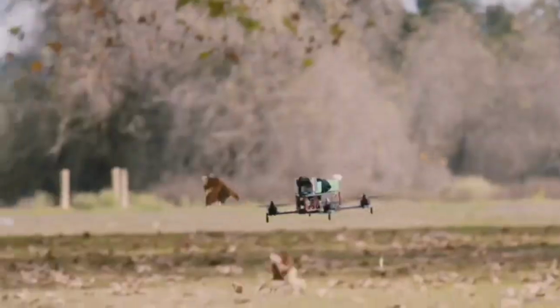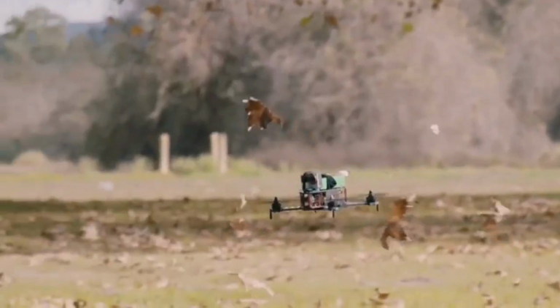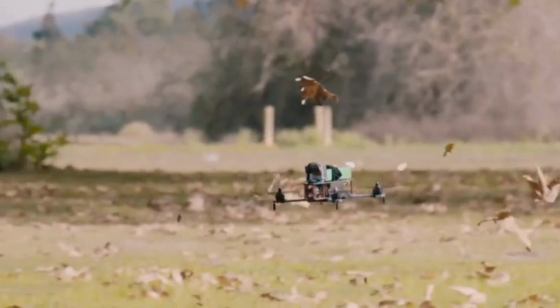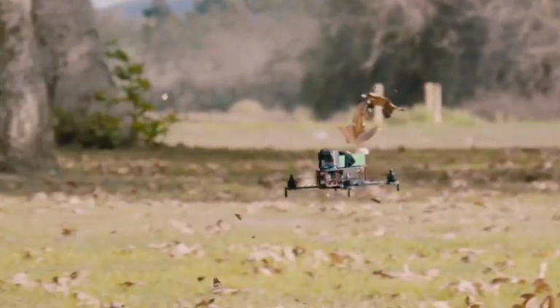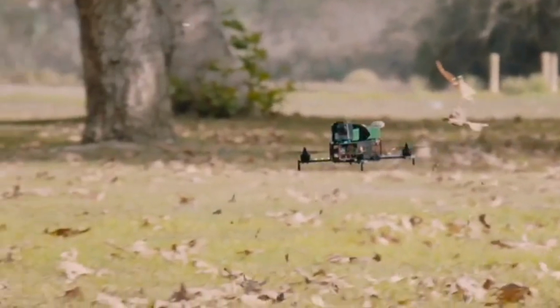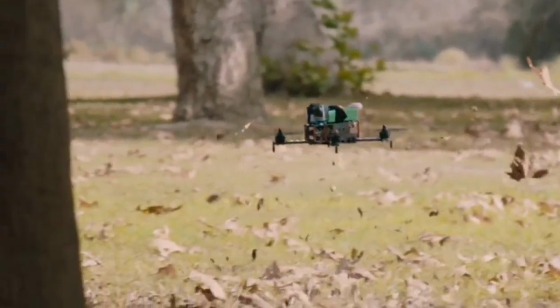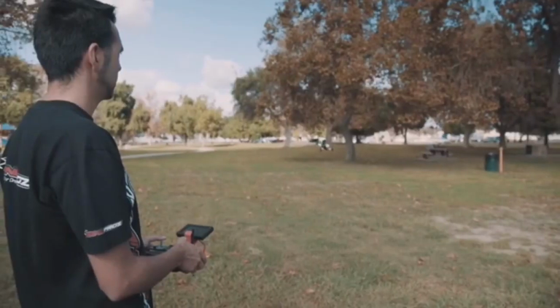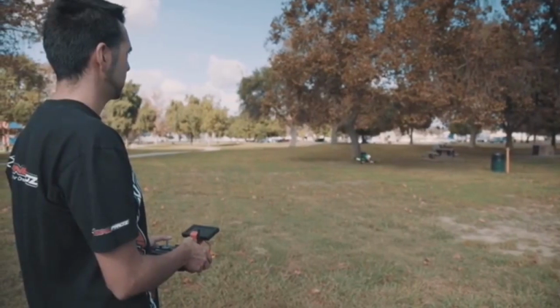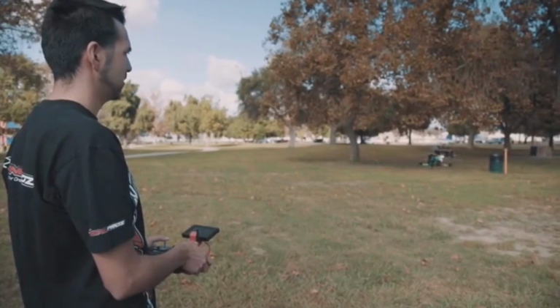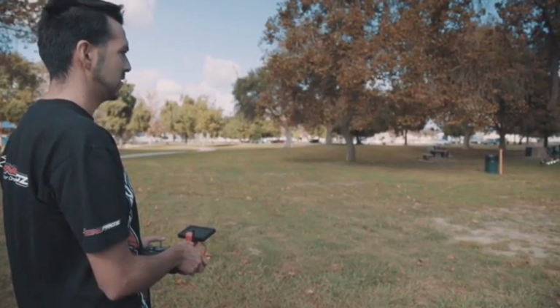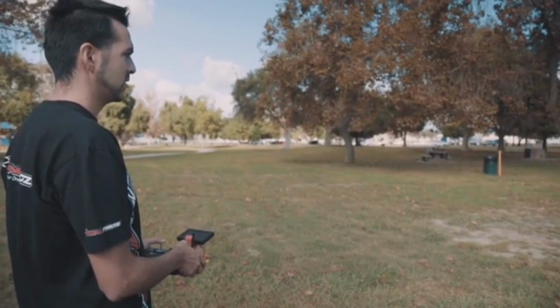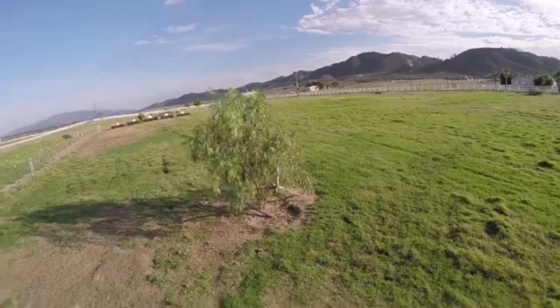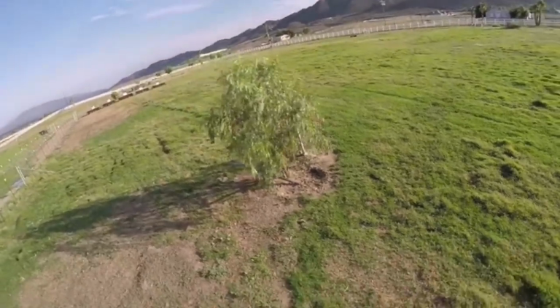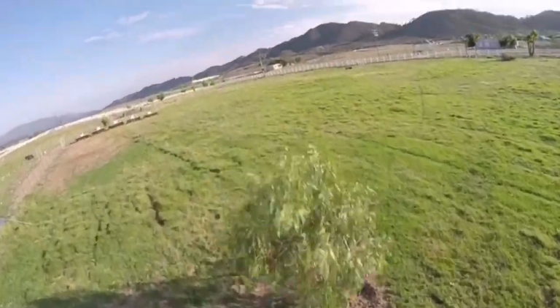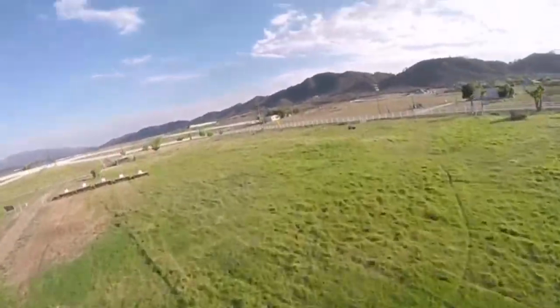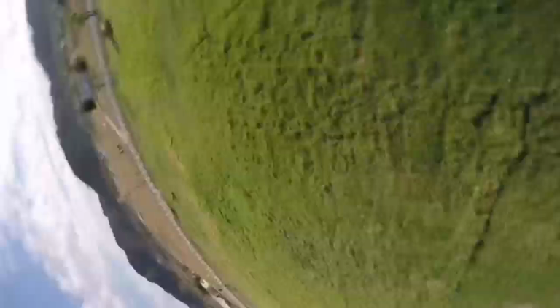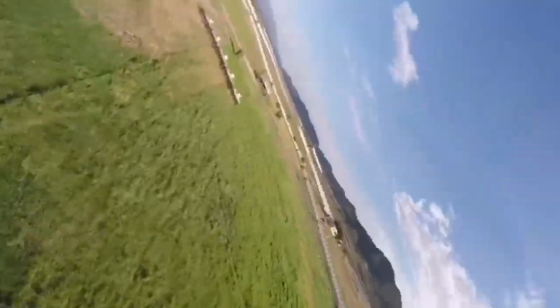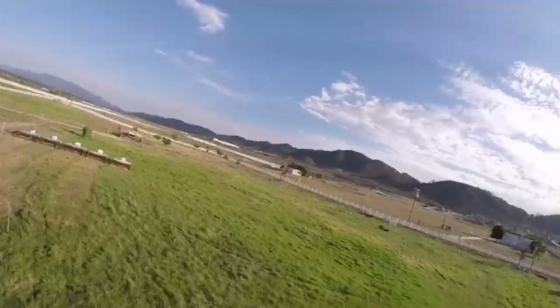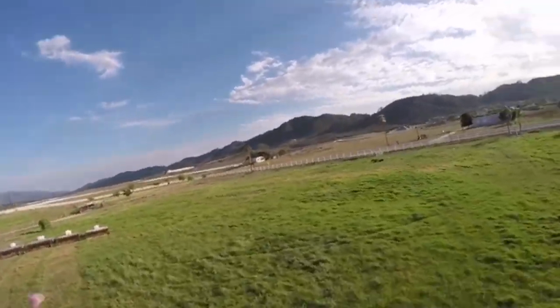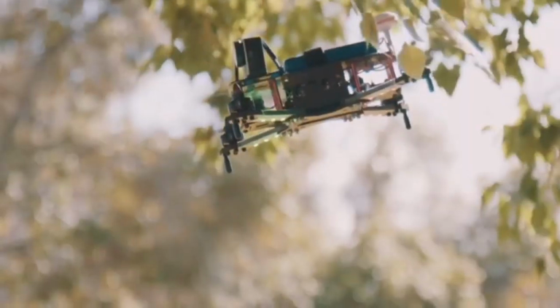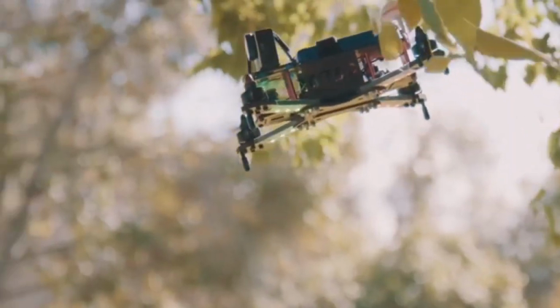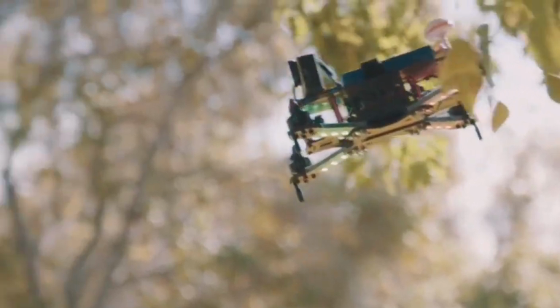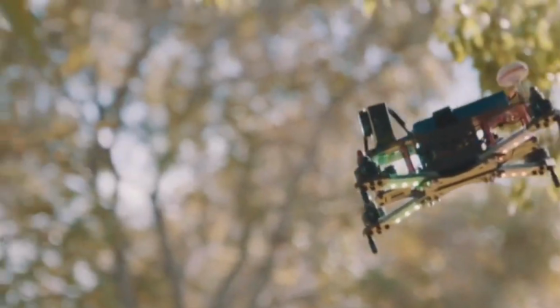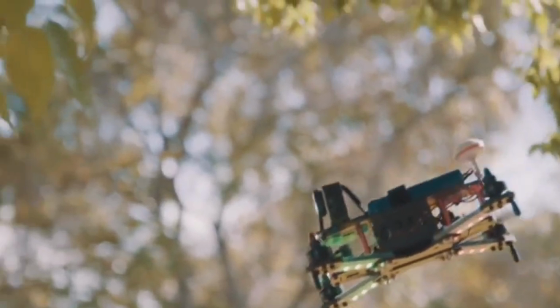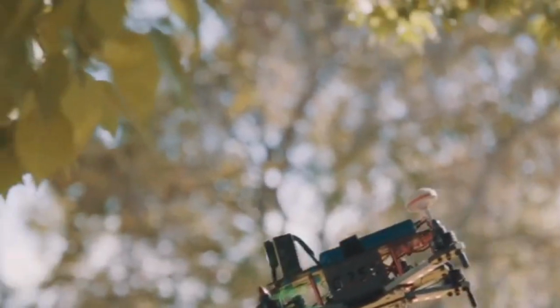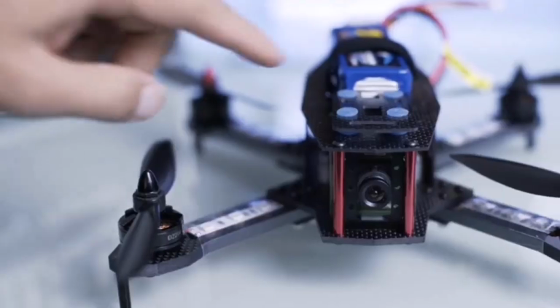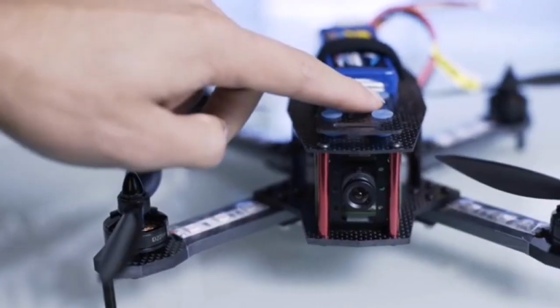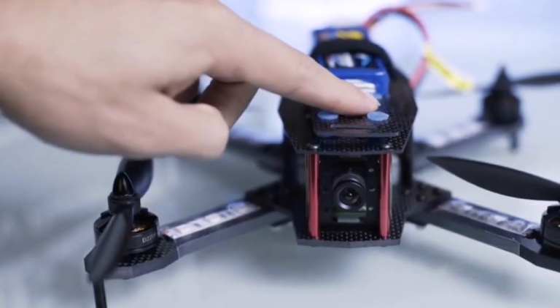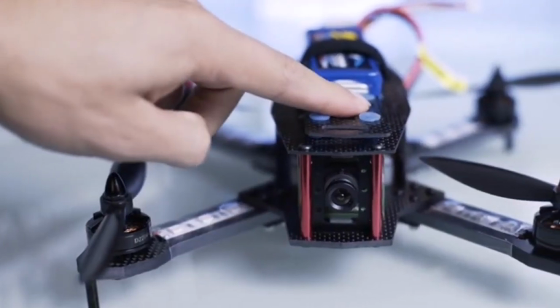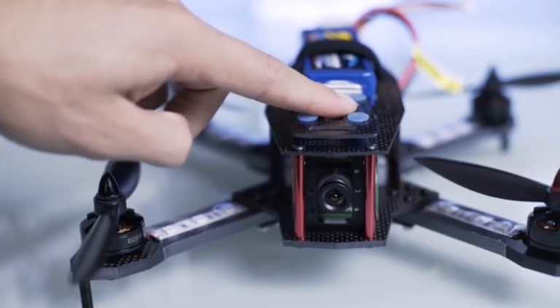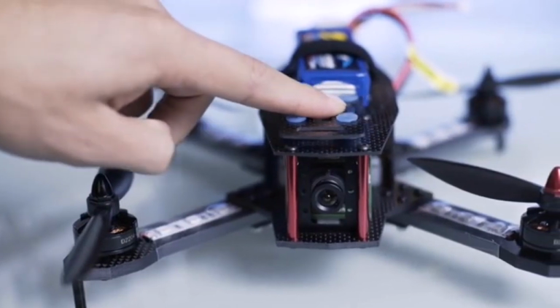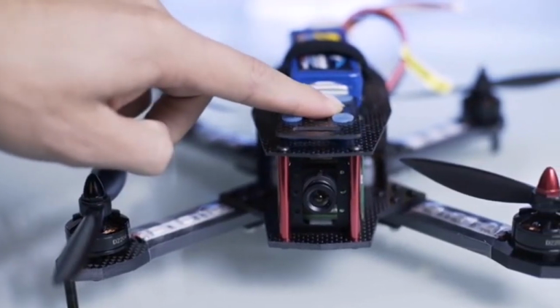Even if you're not into FPV racing, the Gravitron is a great sport flying drone that can be a ton of fun. Able to carry a GoPro 4, it delivers the smoothest footage with the provided damping plate to take out any jello in the footage.